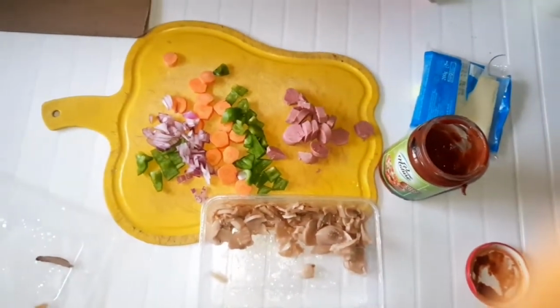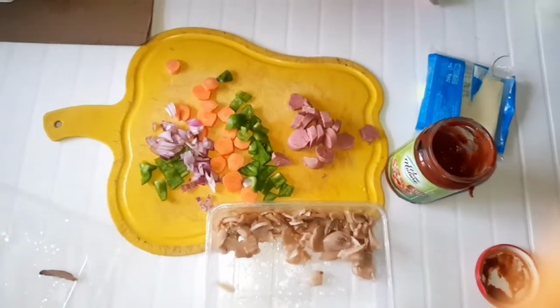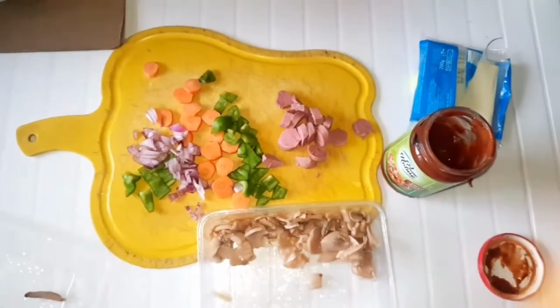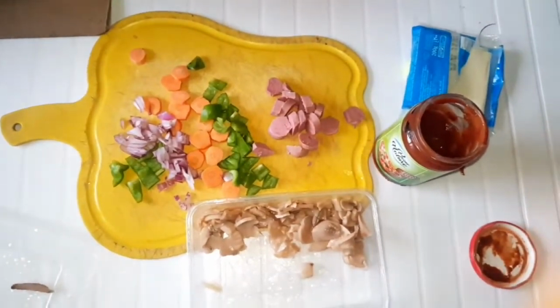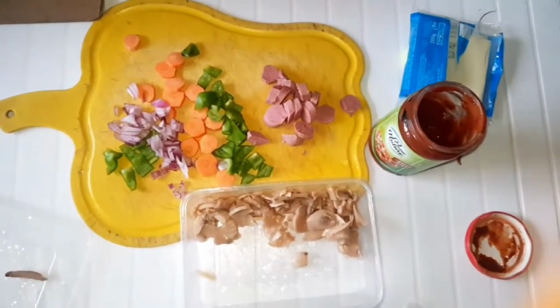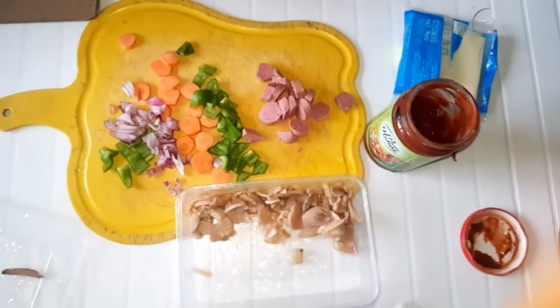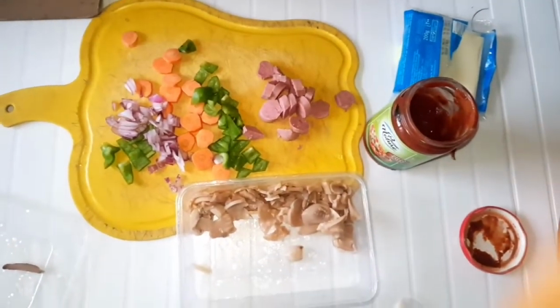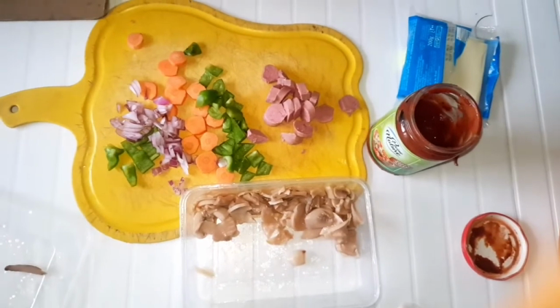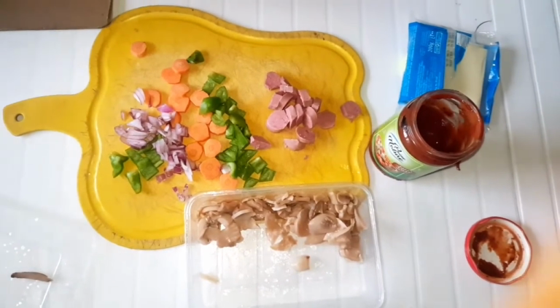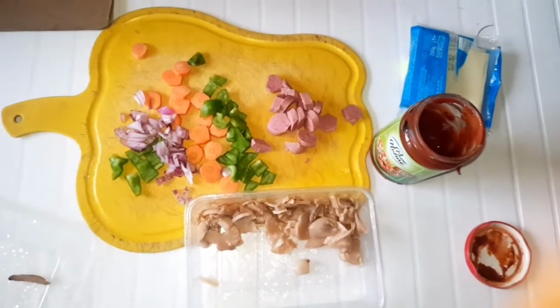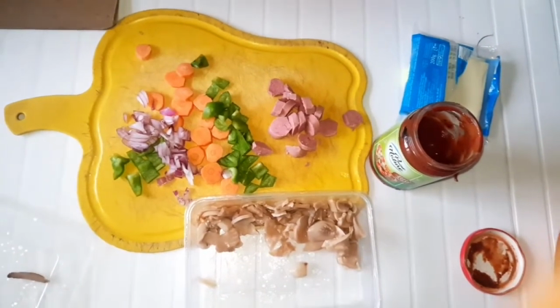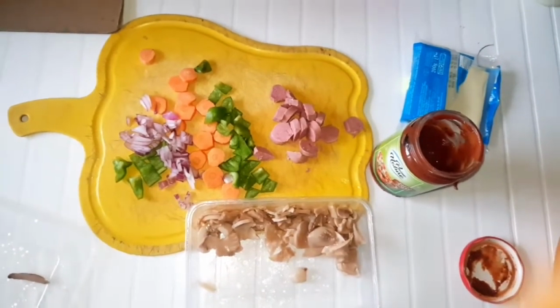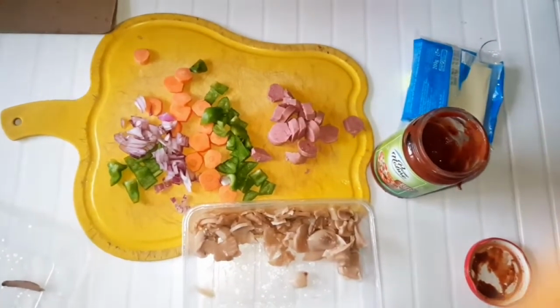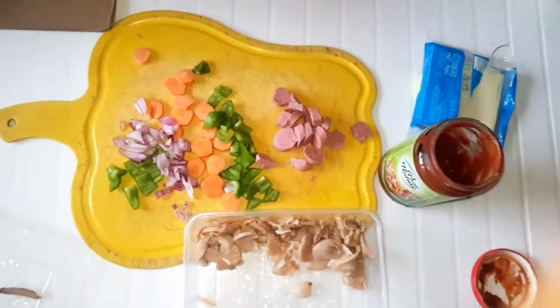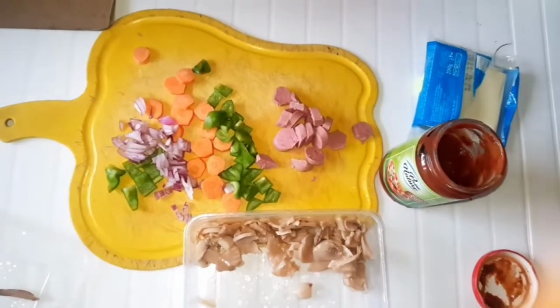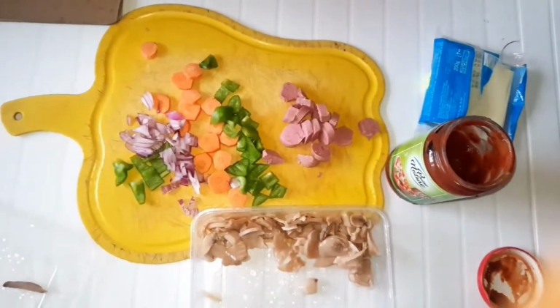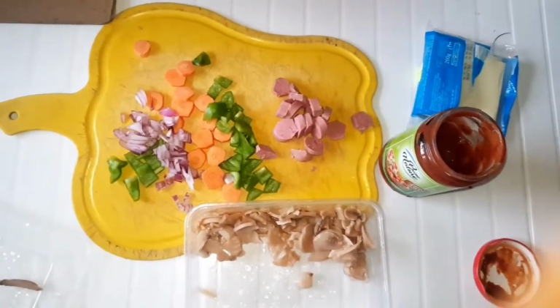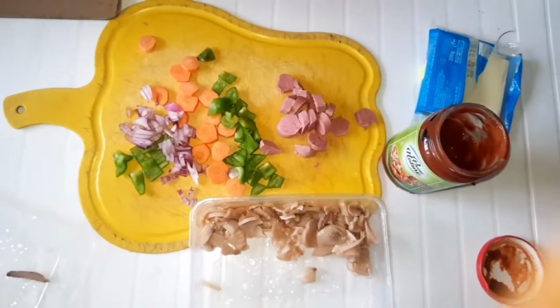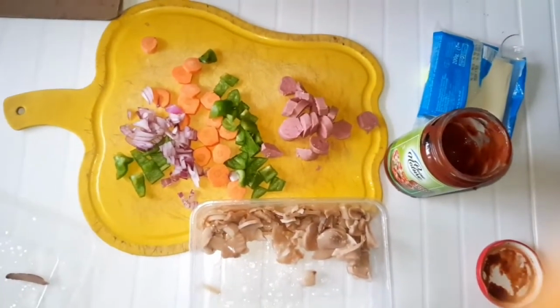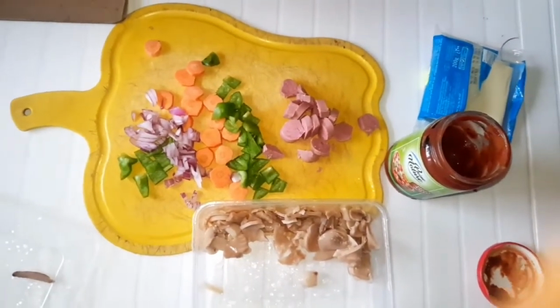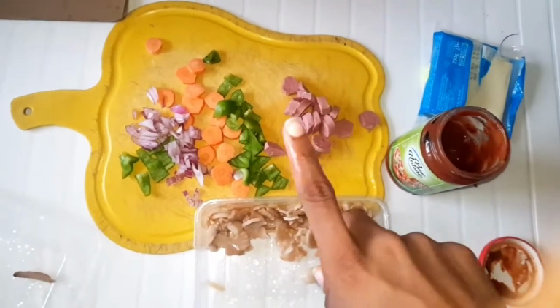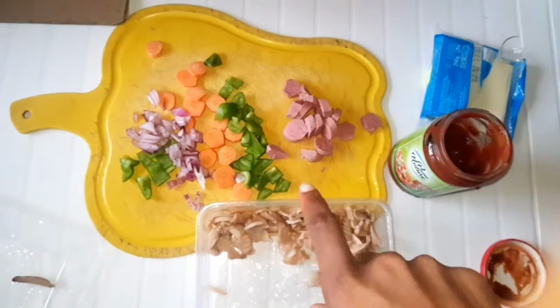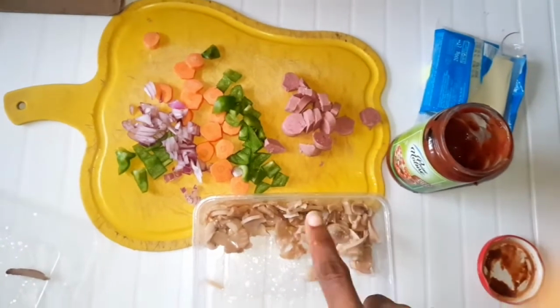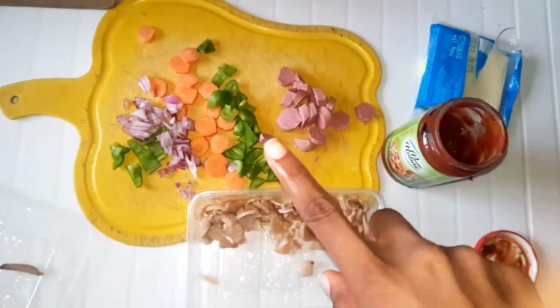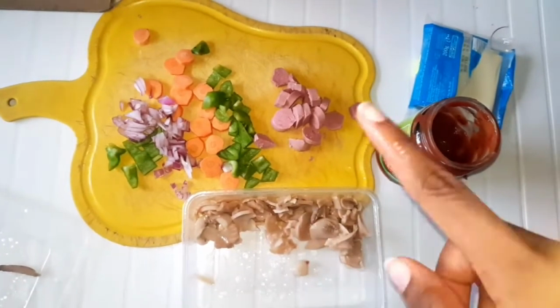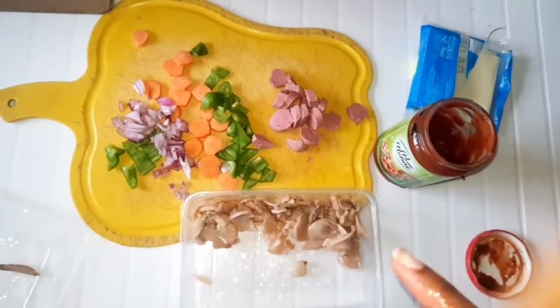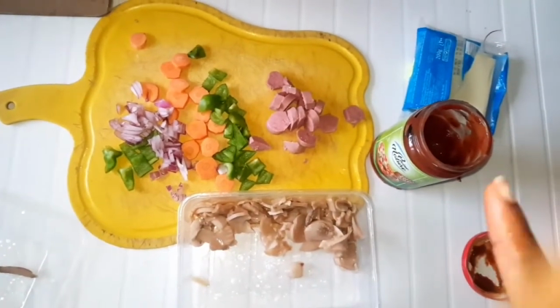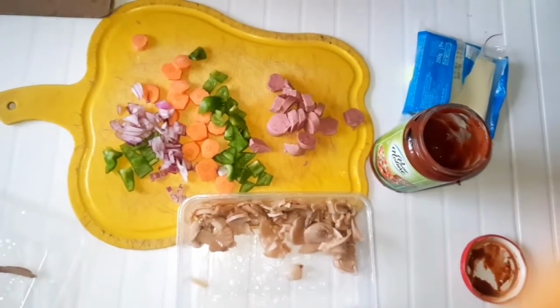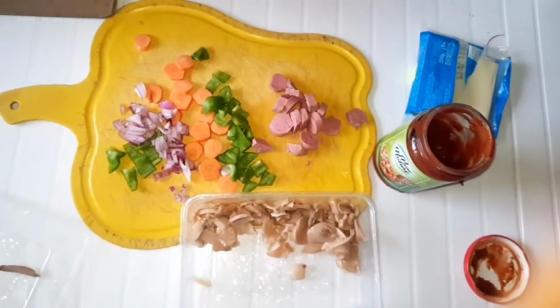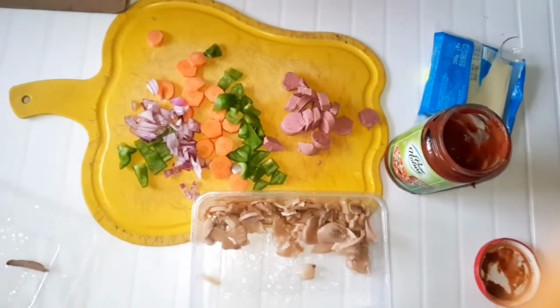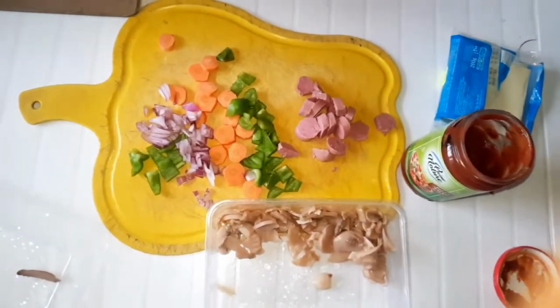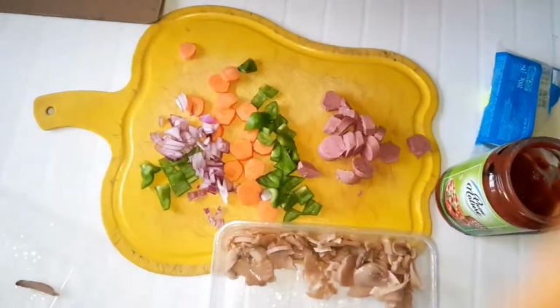I wanted to use chicken but I forgot it's in the freezer — I didn't defrost it, season it, or fry it. So no chicken. We're going to use sausage and mushrooms instead.